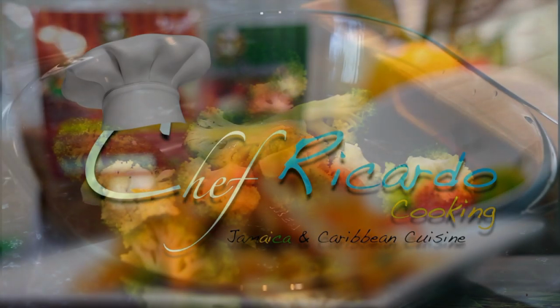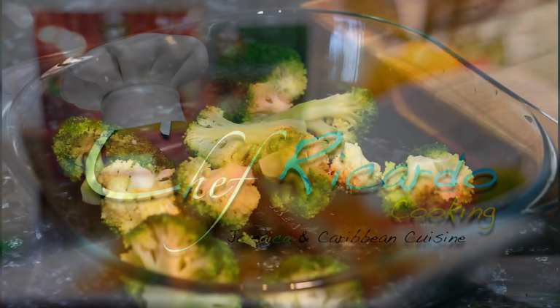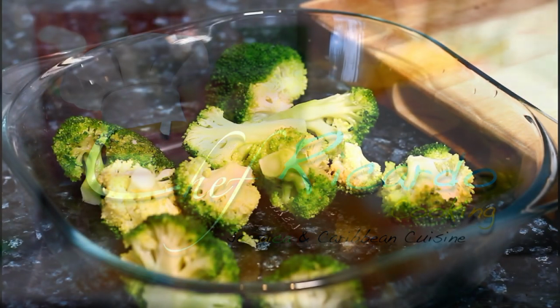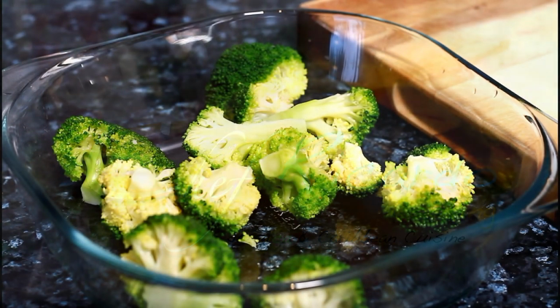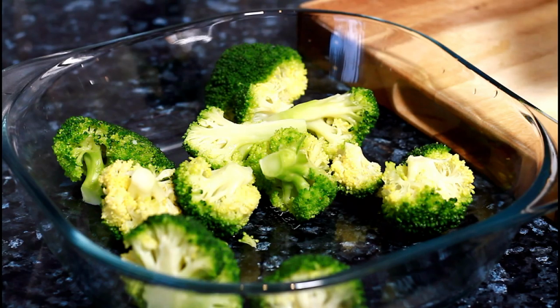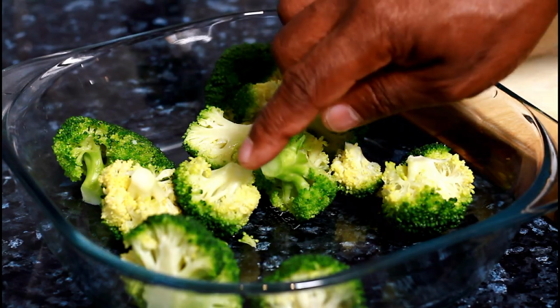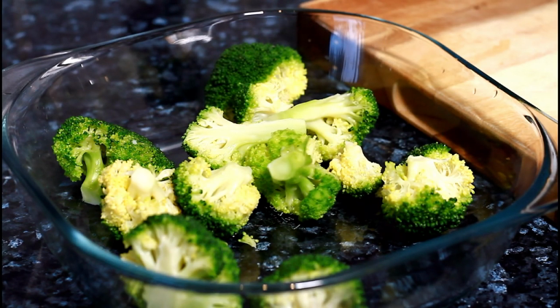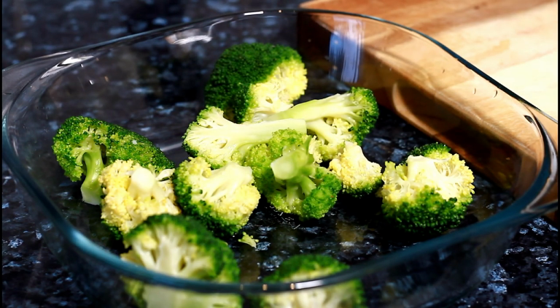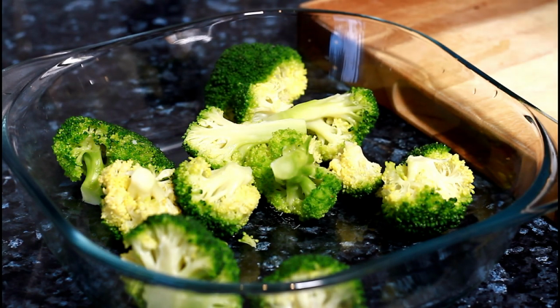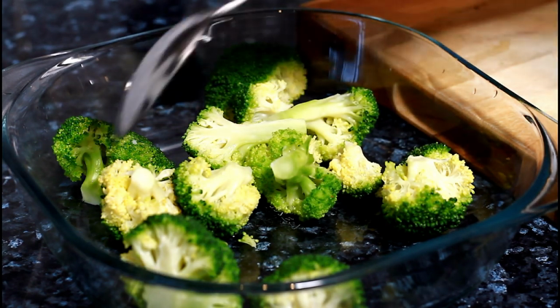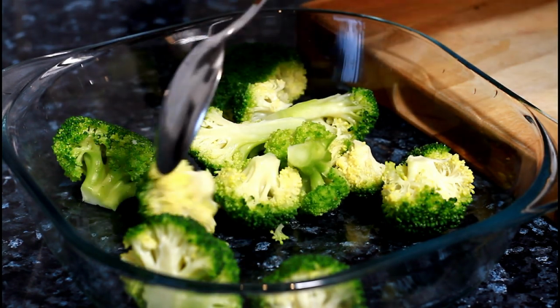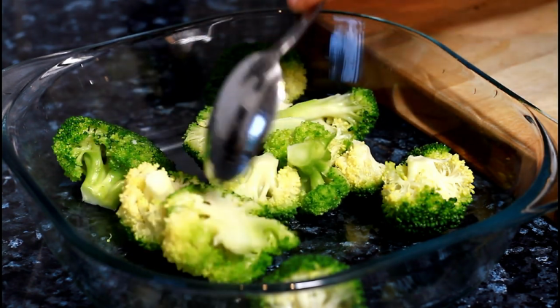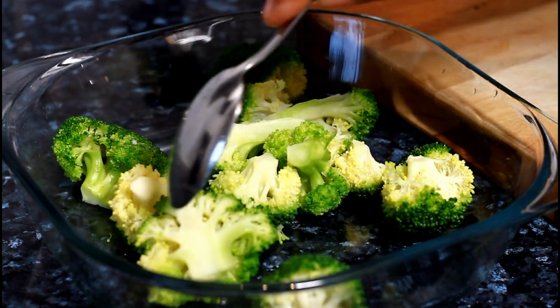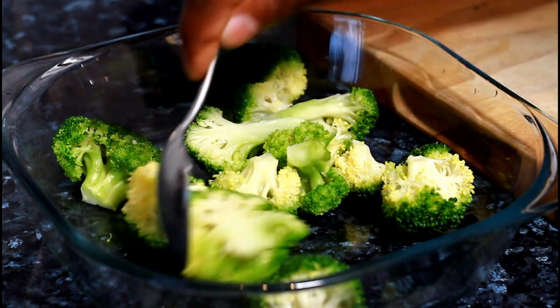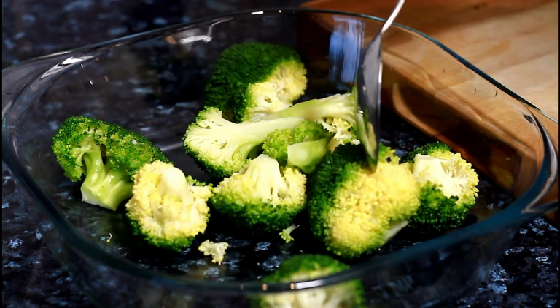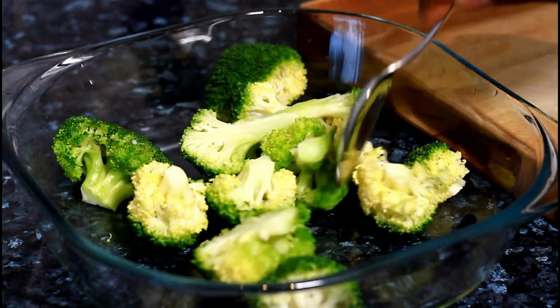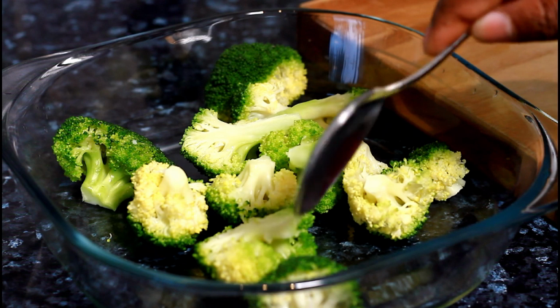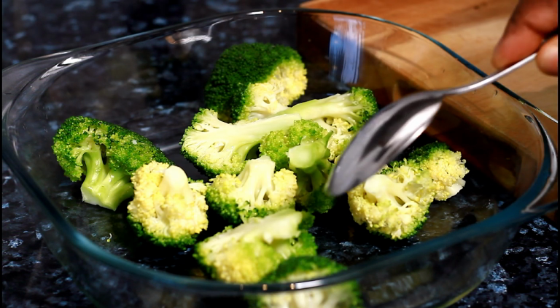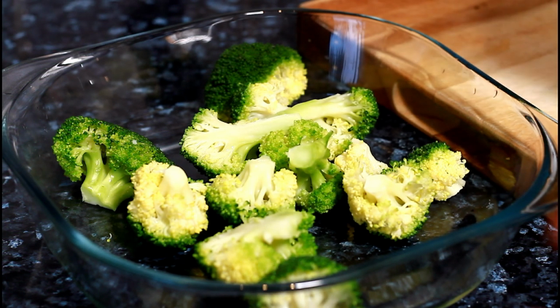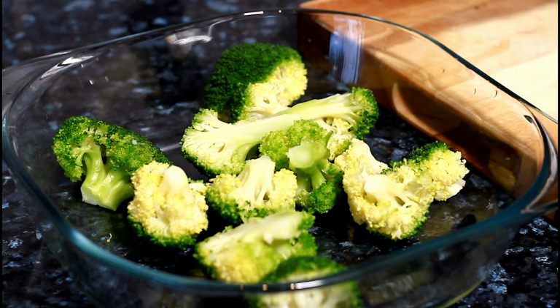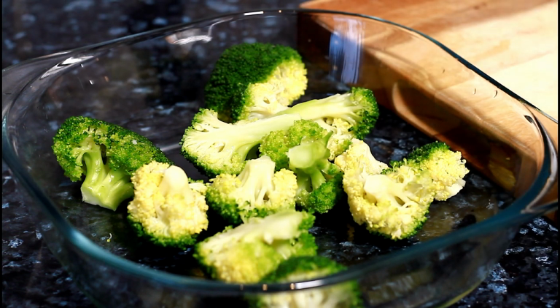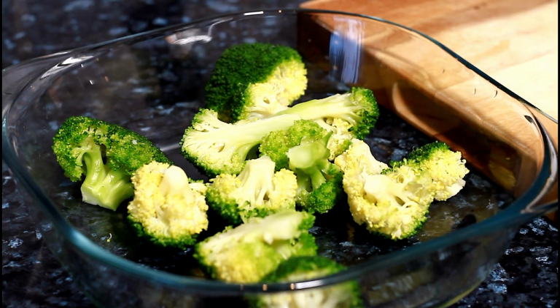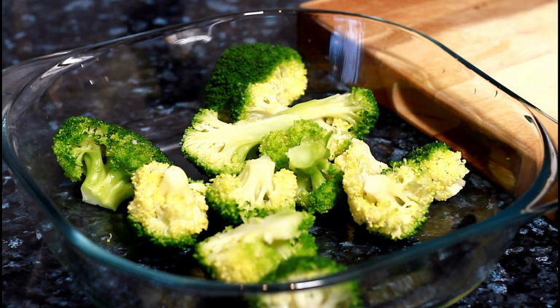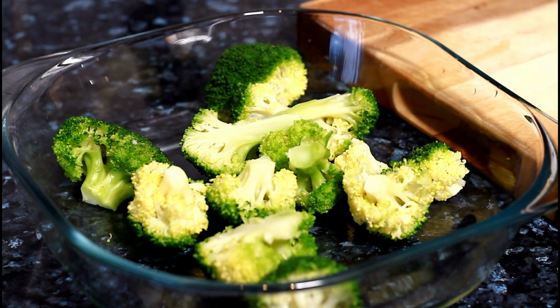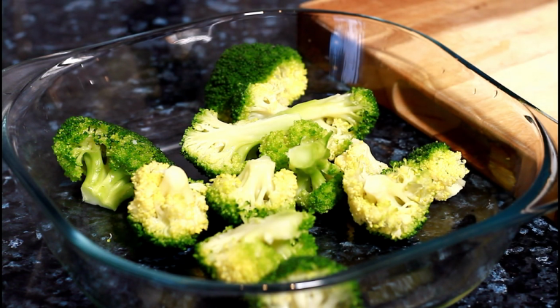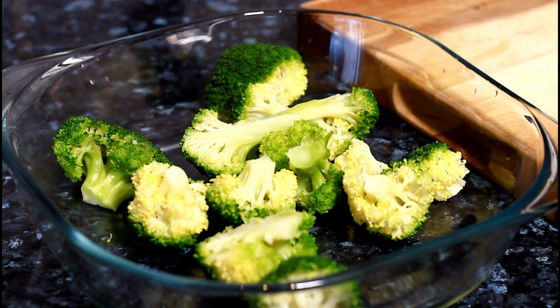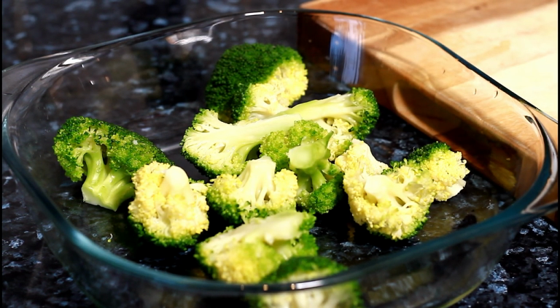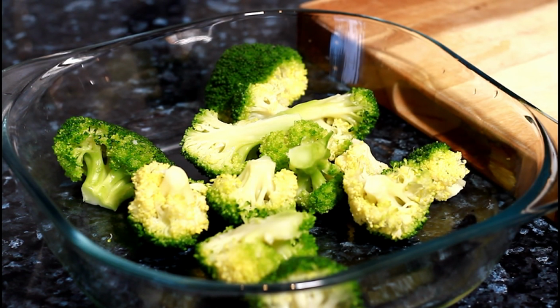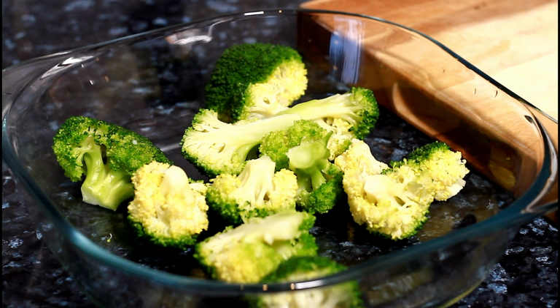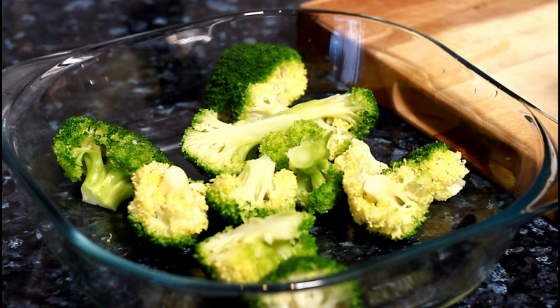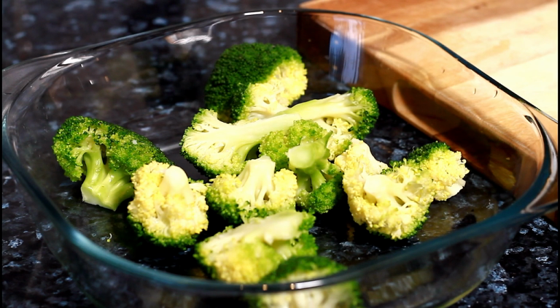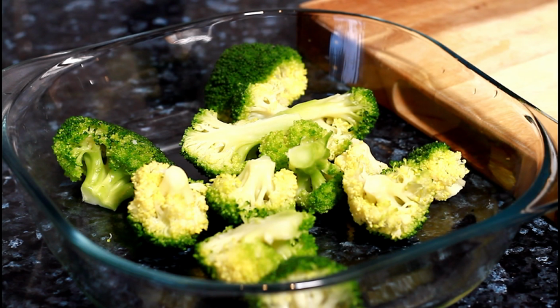I have some leftover broccoli and I want to make a broccoli salad — a very simple salad. First thing, it's going to be a broccoli and garlic salad.